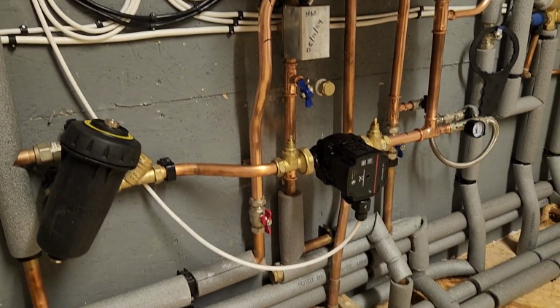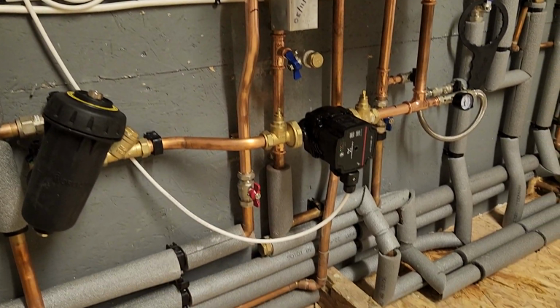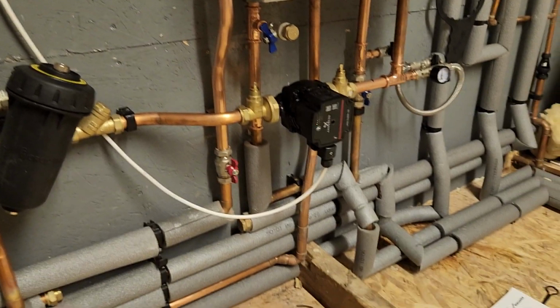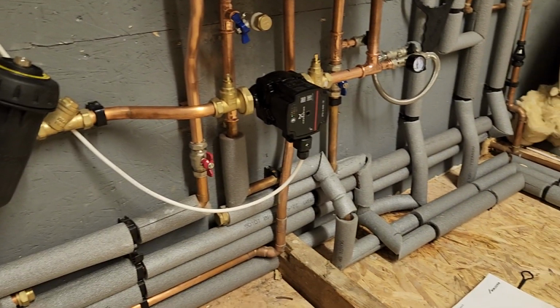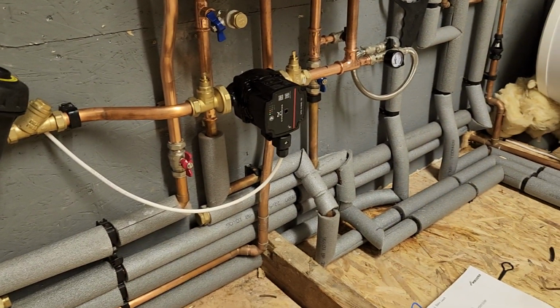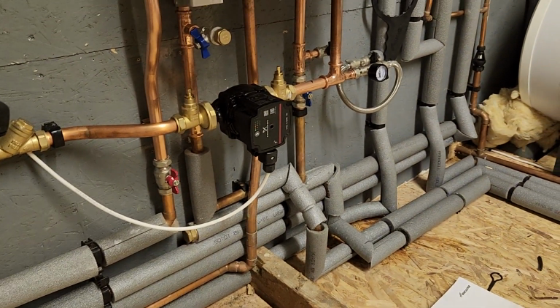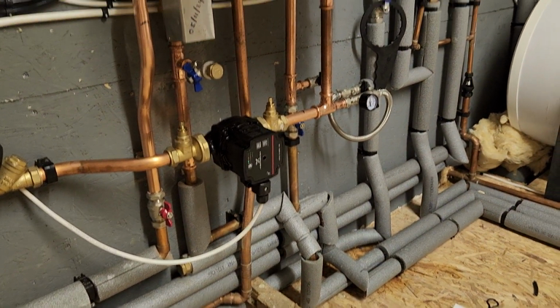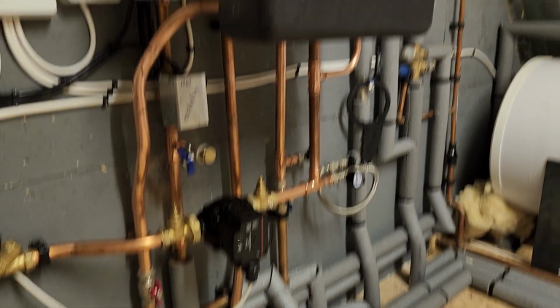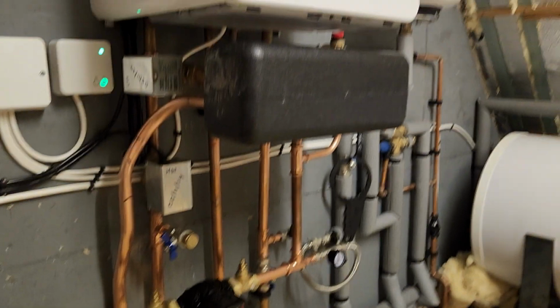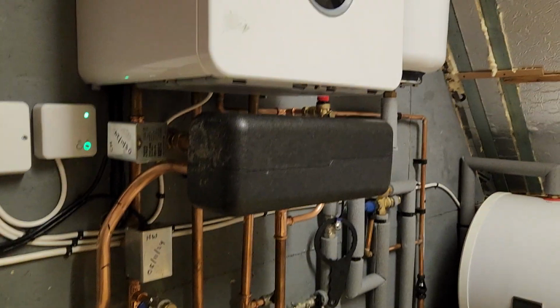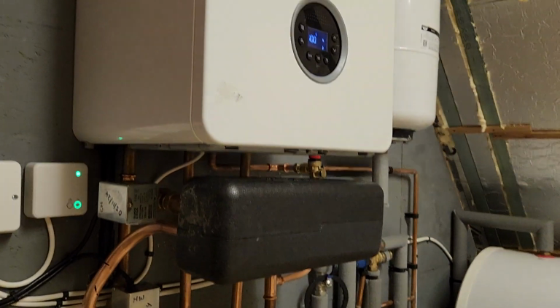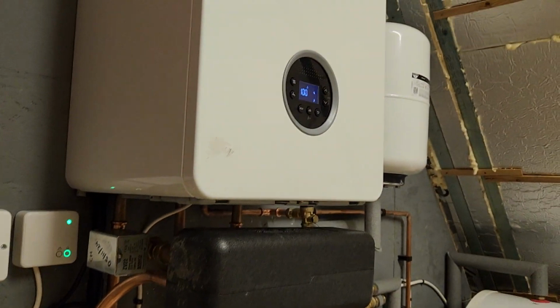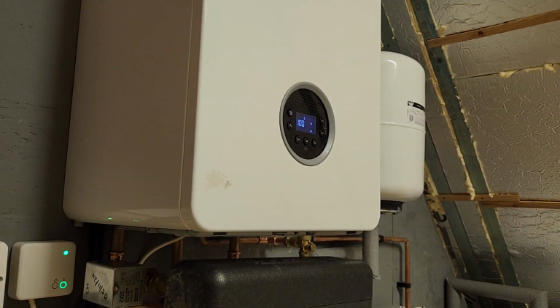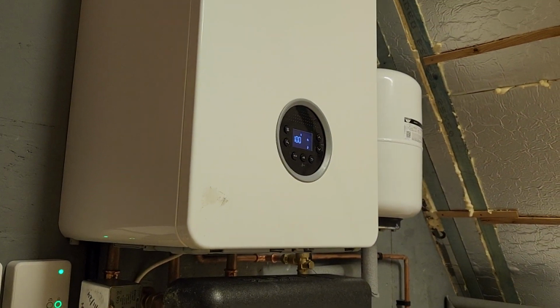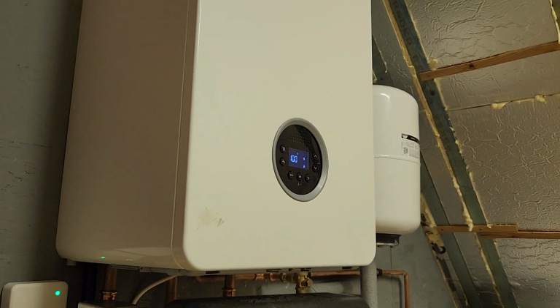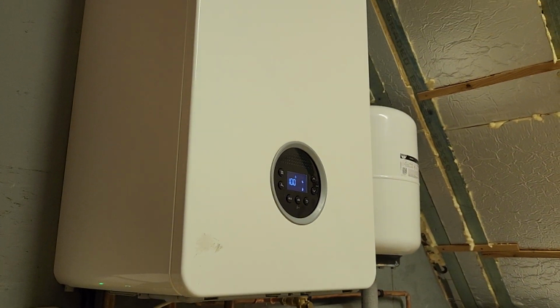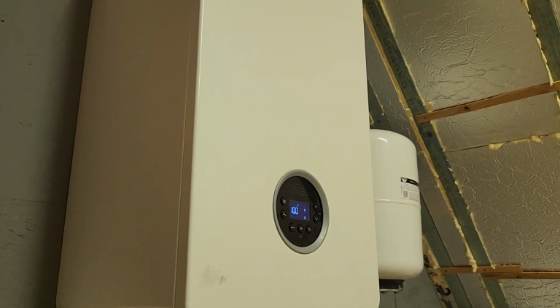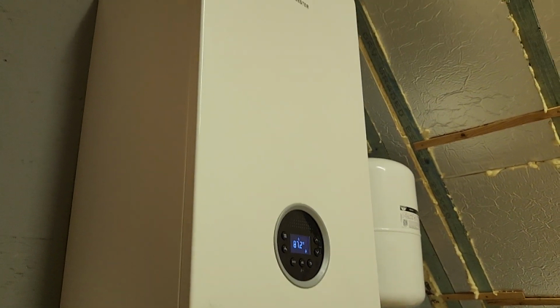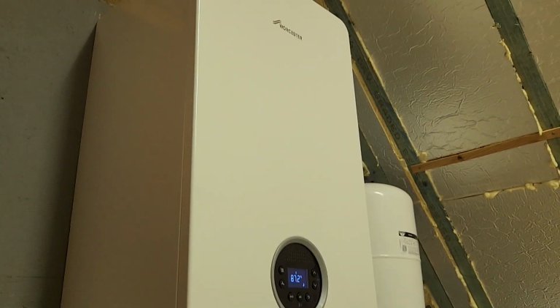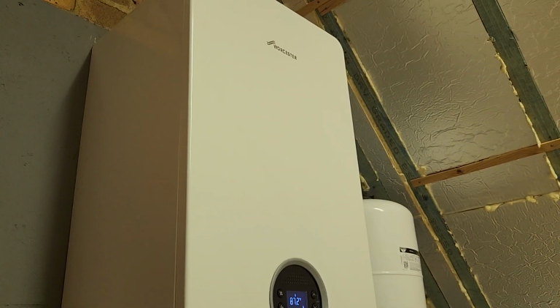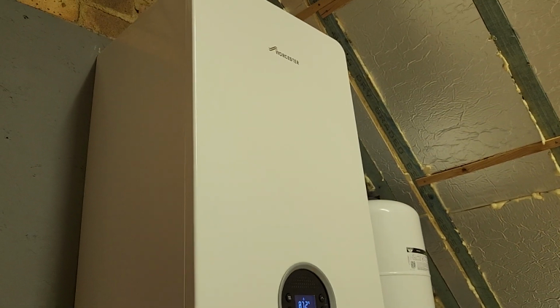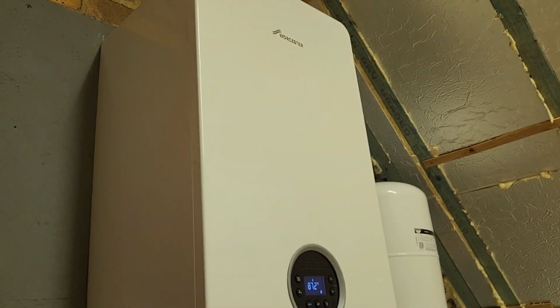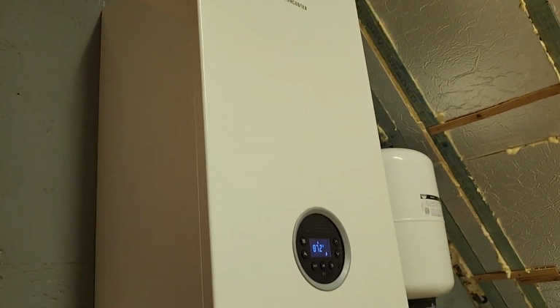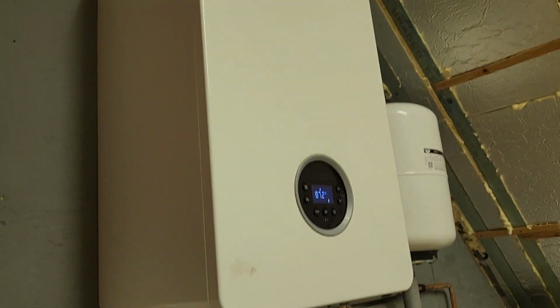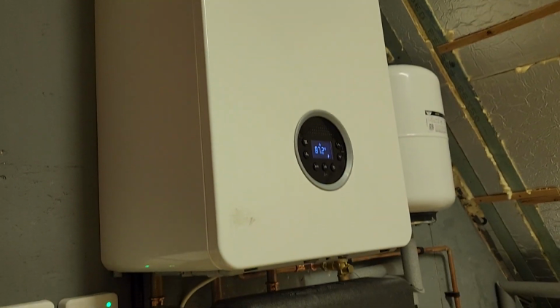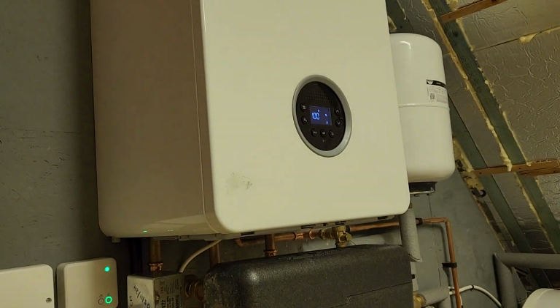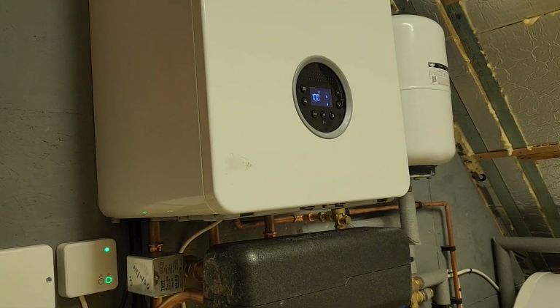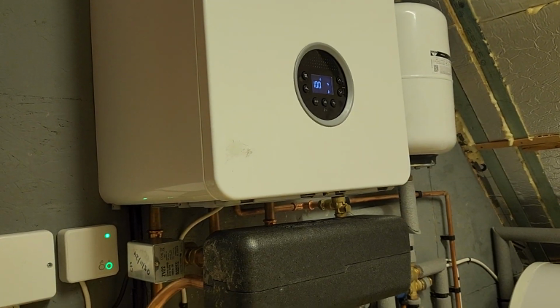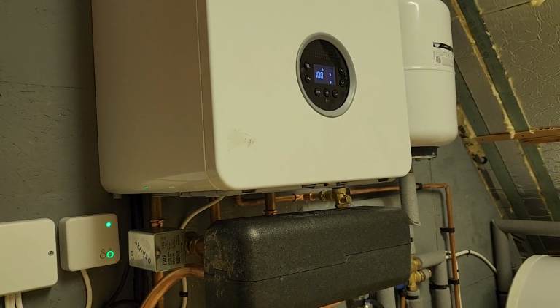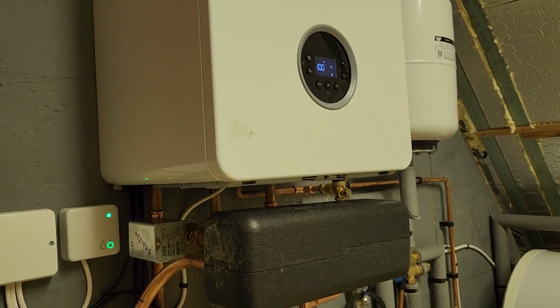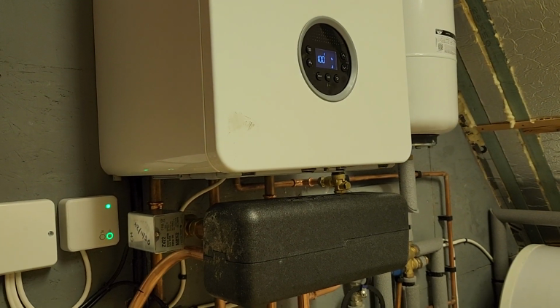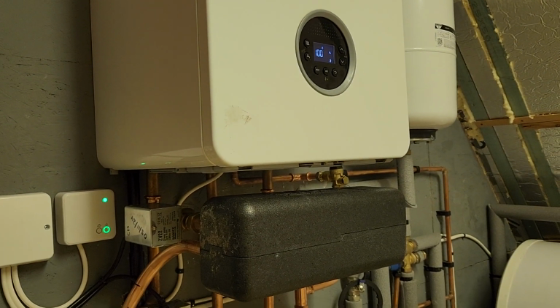I thought it was quite an interesting little project. It's the end of new heat exchangers. The heat exchanger in there now will remain pristine for the whole life of the boiler, and it'll probably prolong the life of that boiler quite considerably.